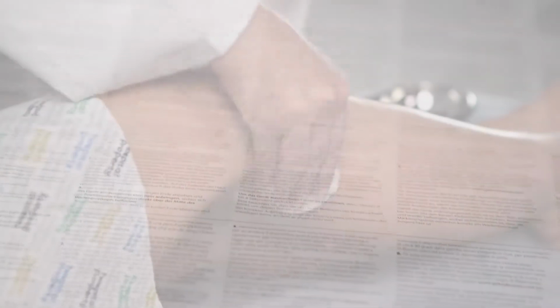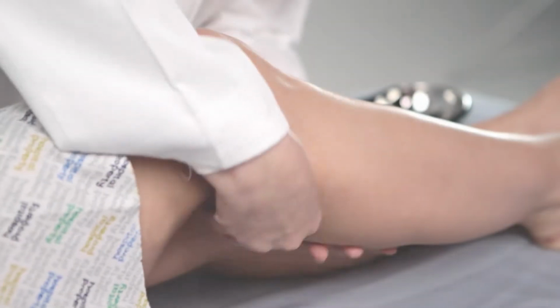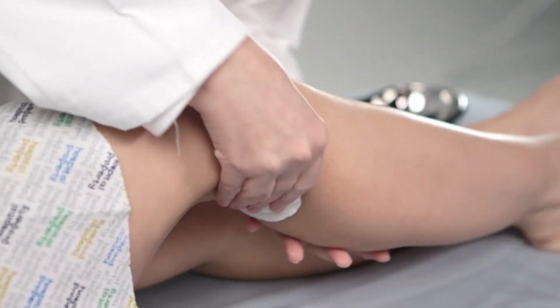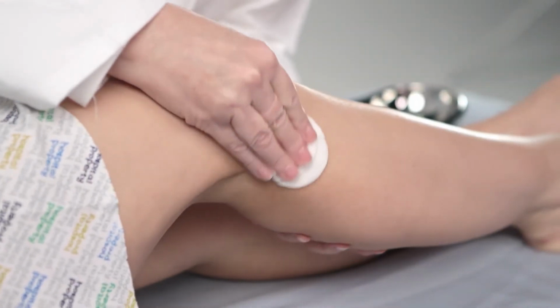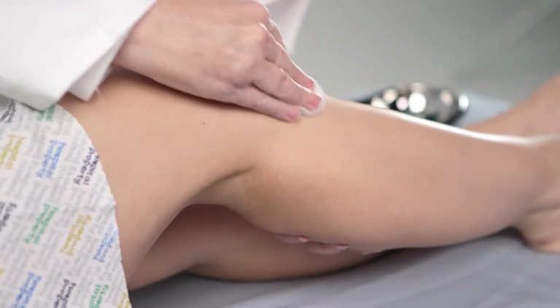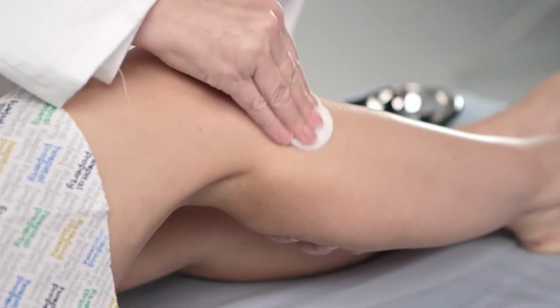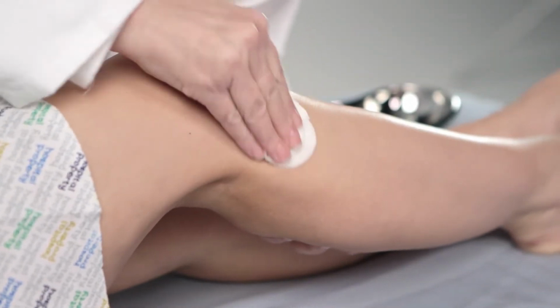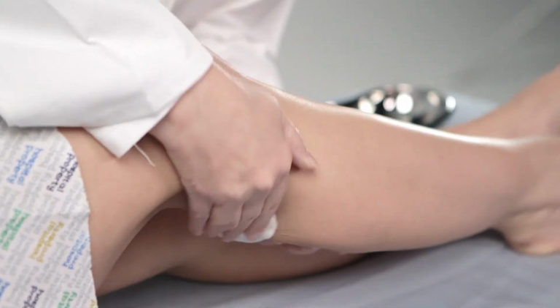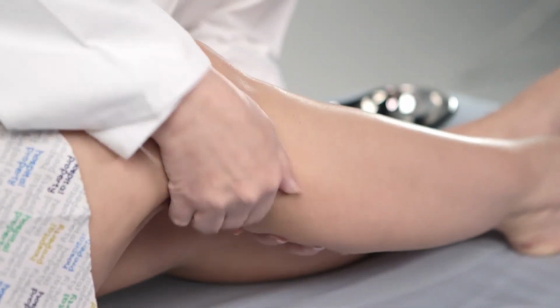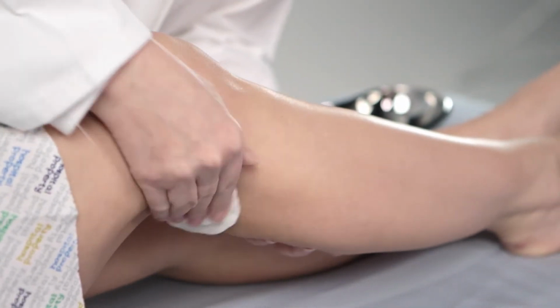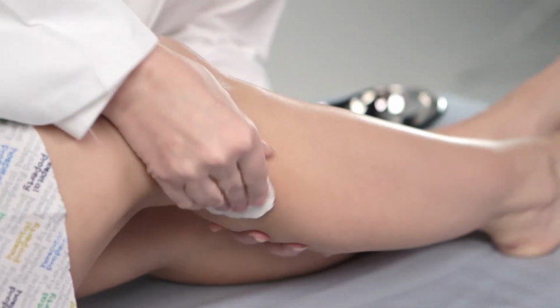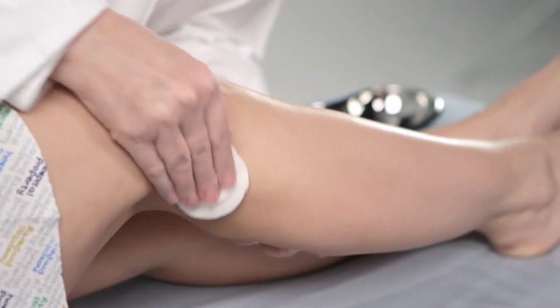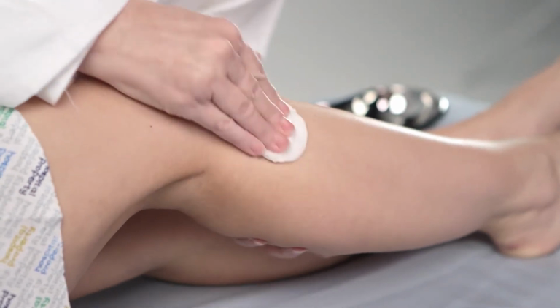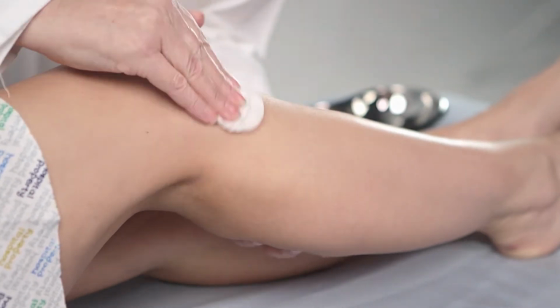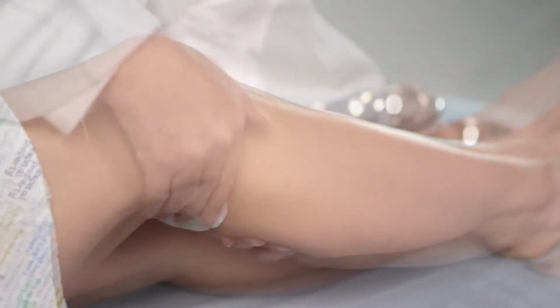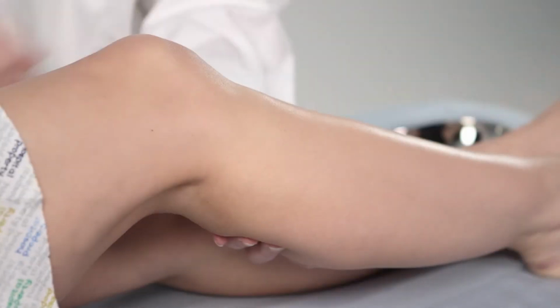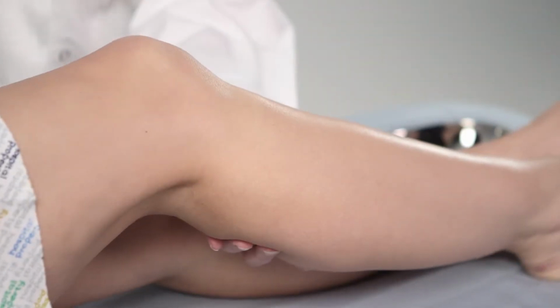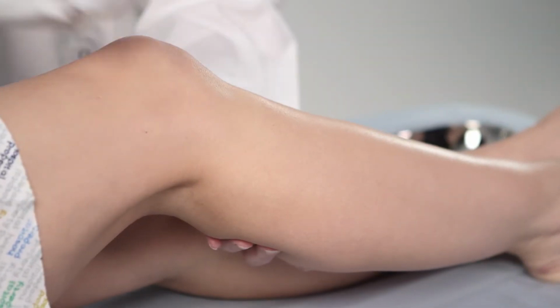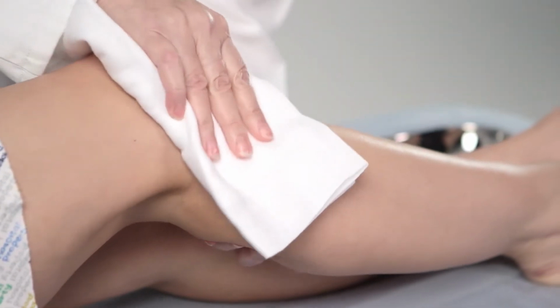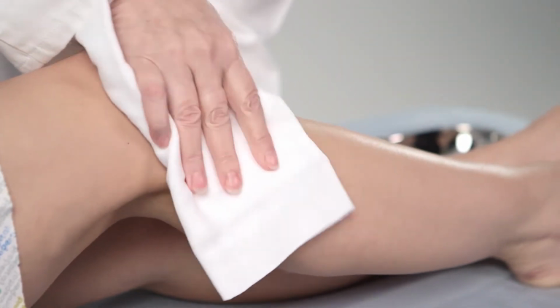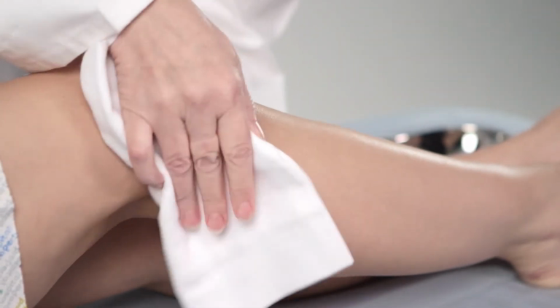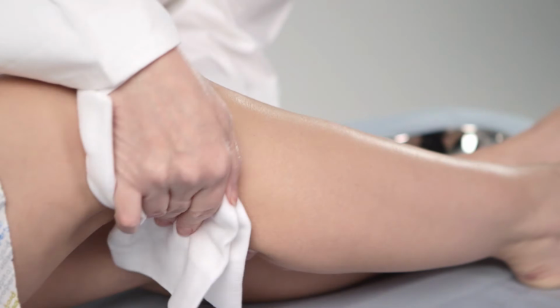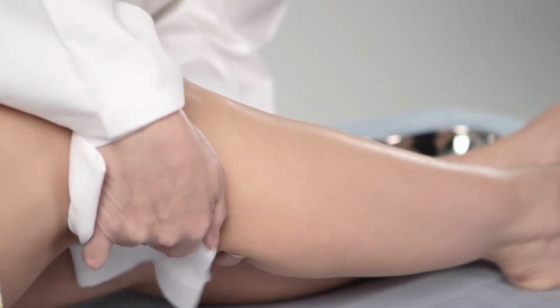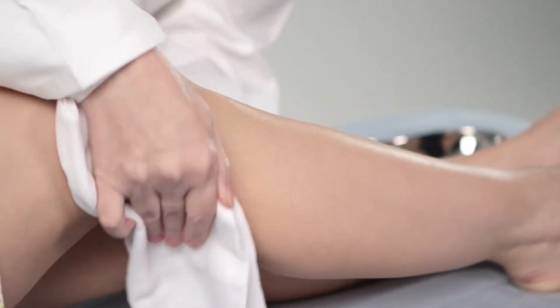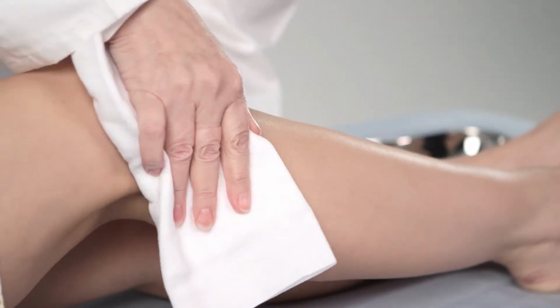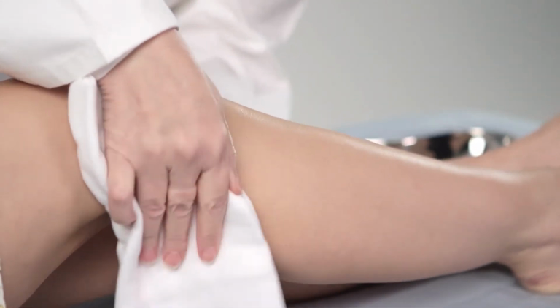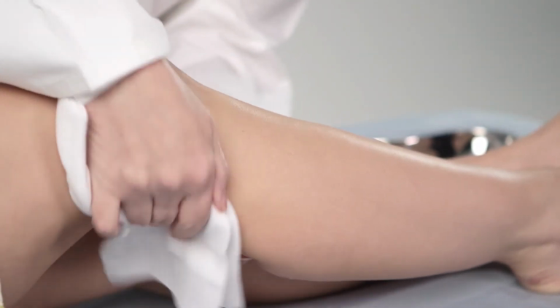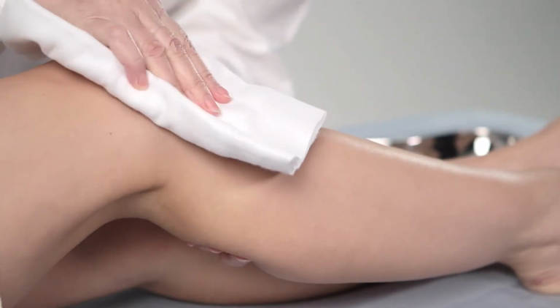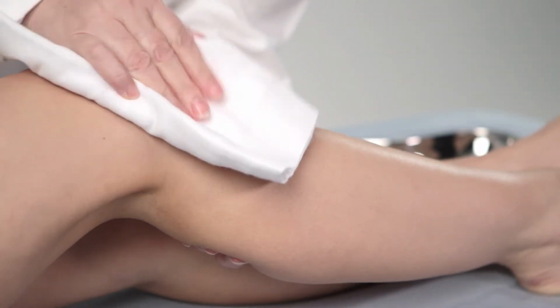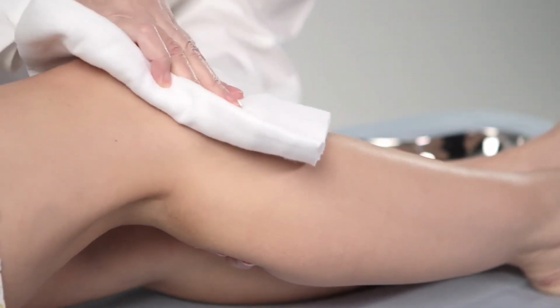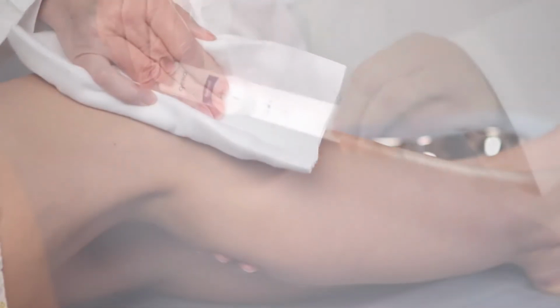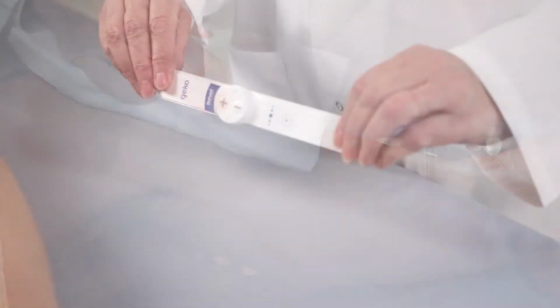Using warm water, wash the area where the device is to be fitted, removing moisturiser if present, and pat dry gently. For best results, using trimmers or clippers, remove any excess hair. Avoid shaving as this can damage the skin and increase the risk of irritation.